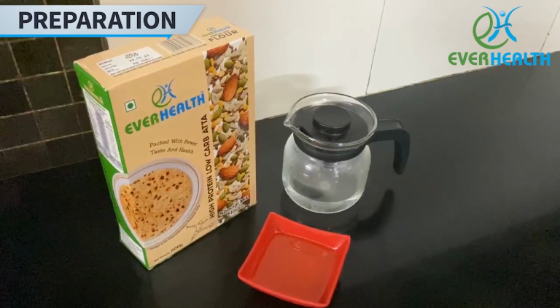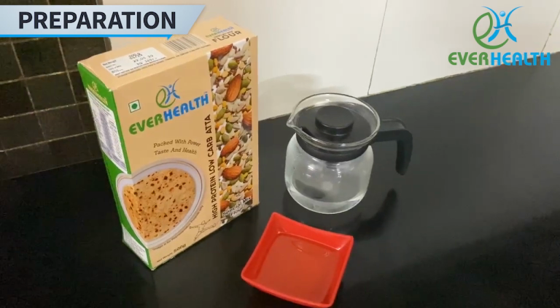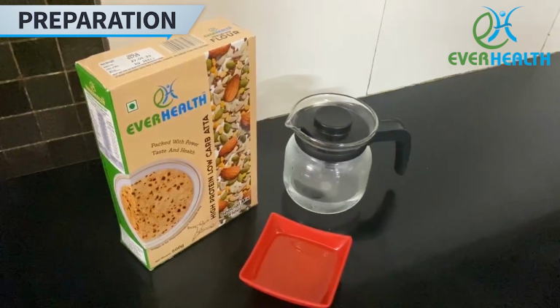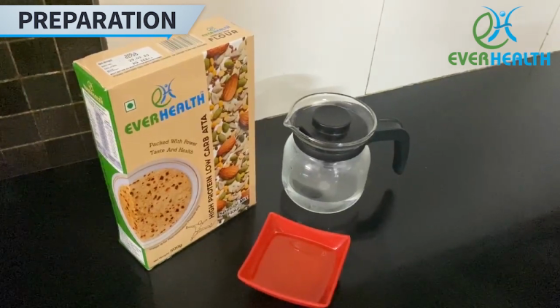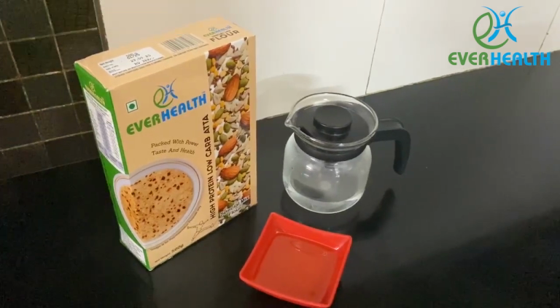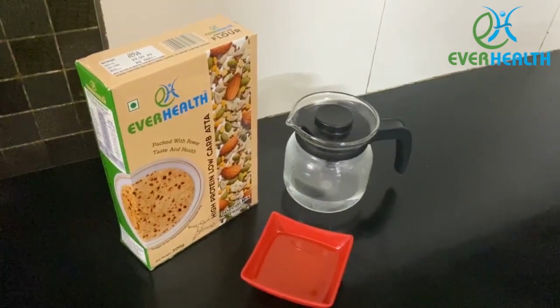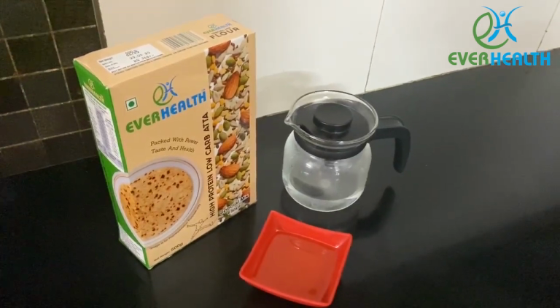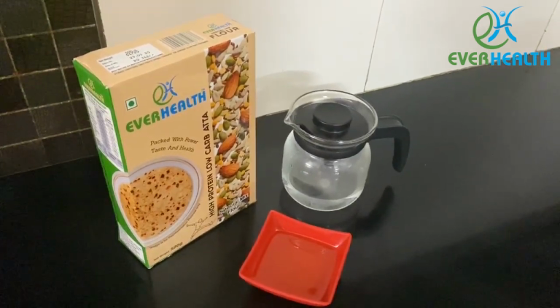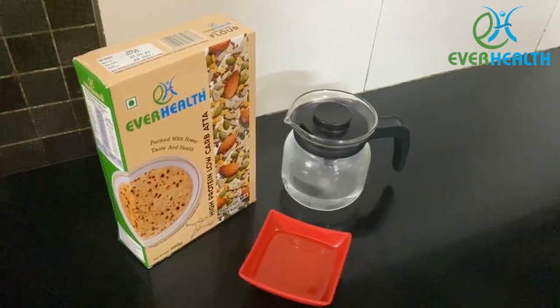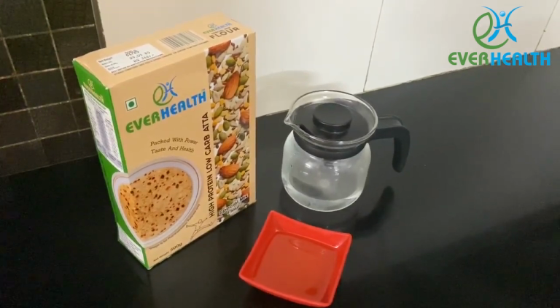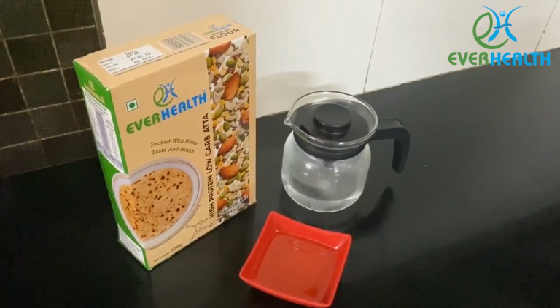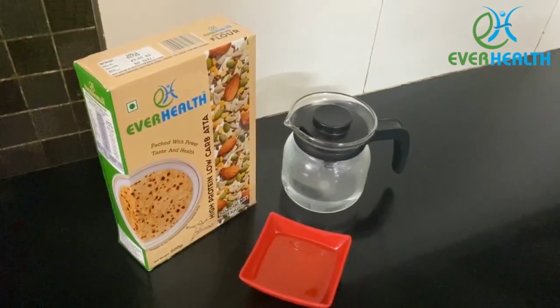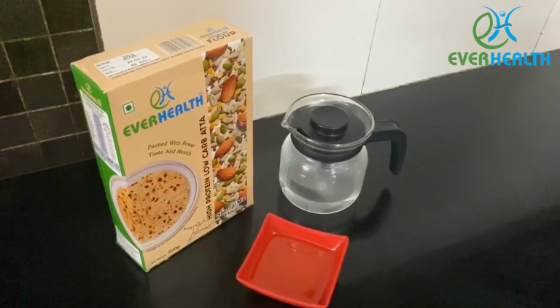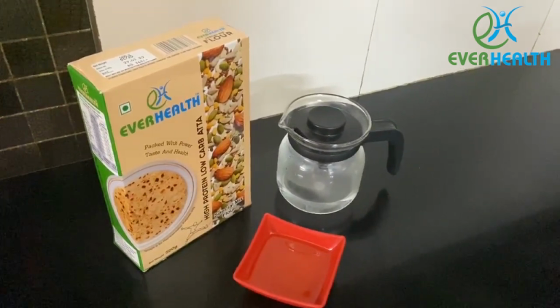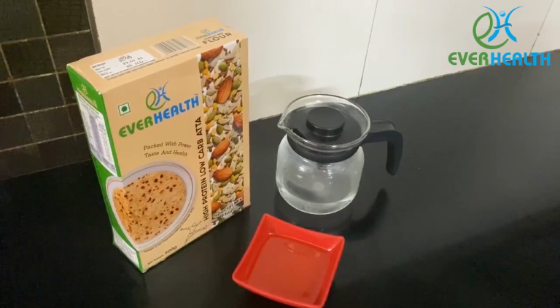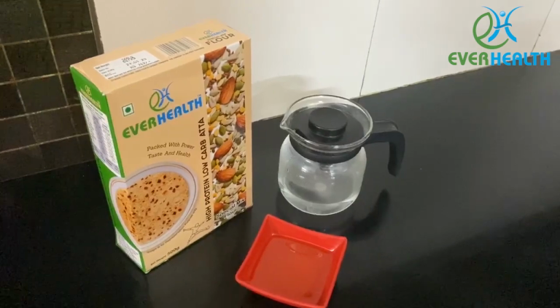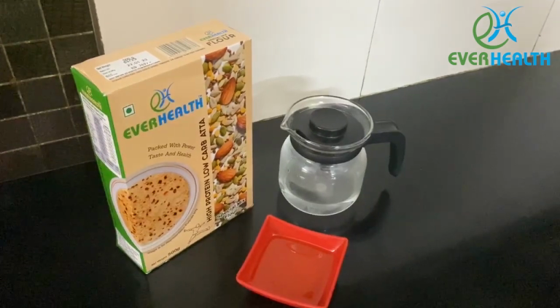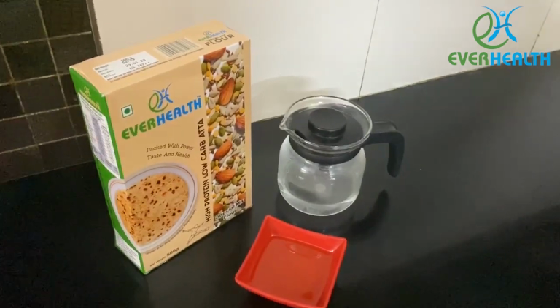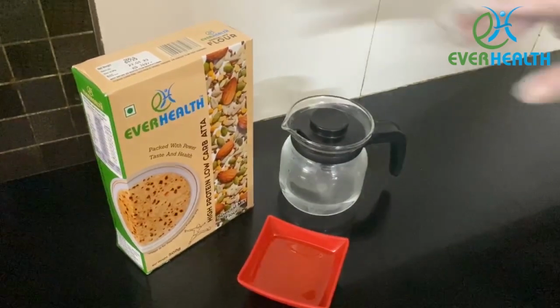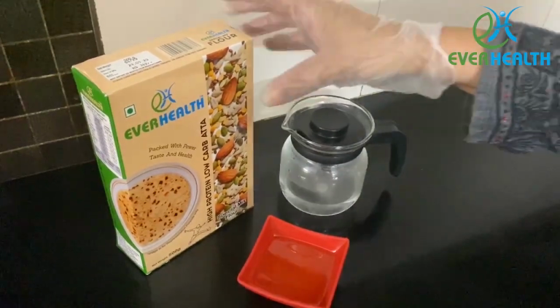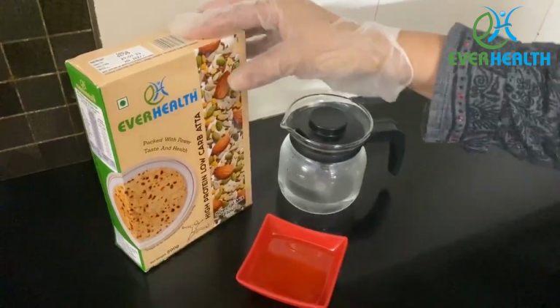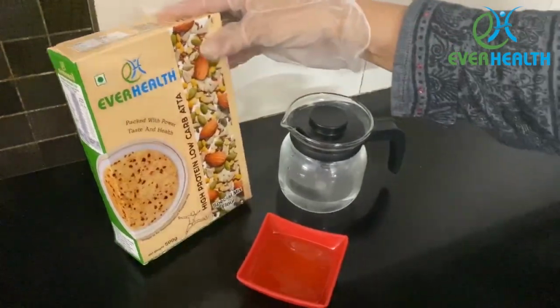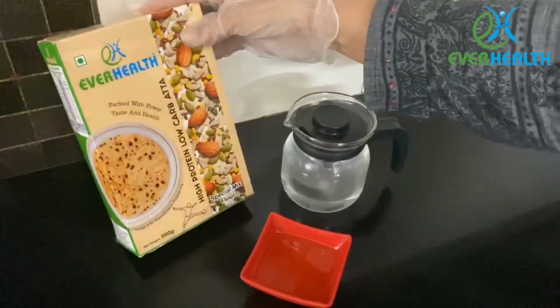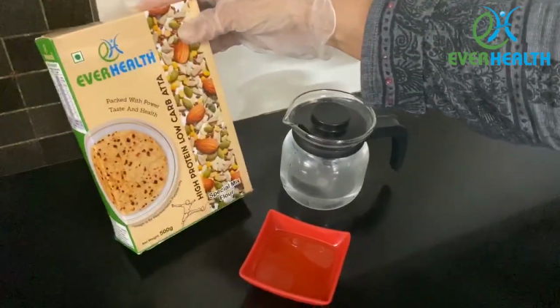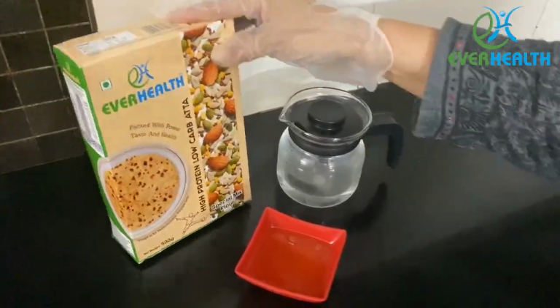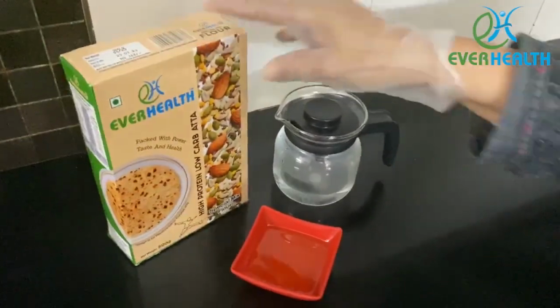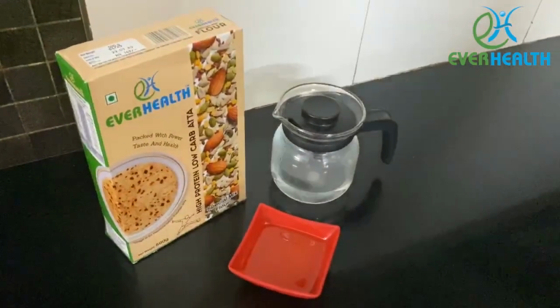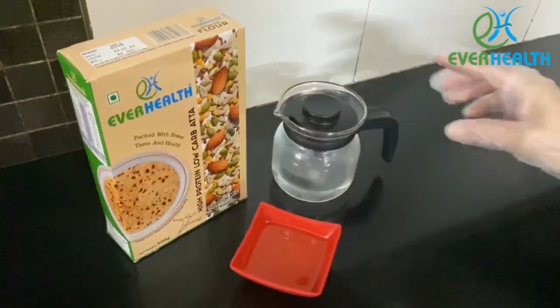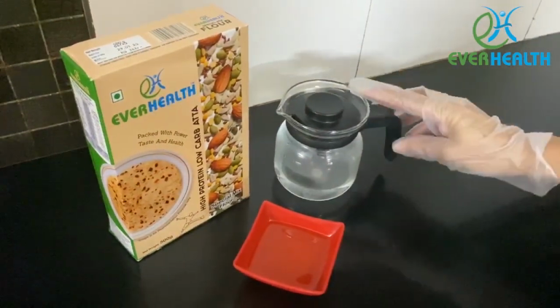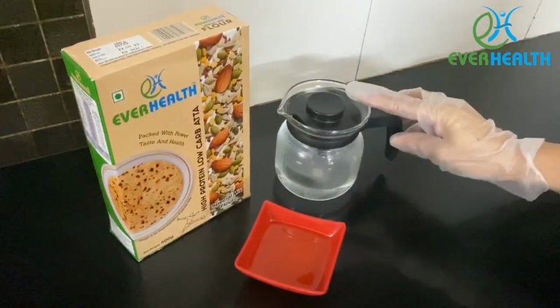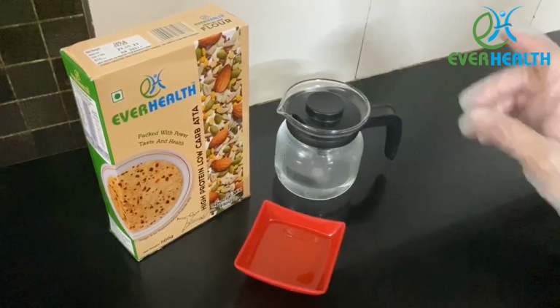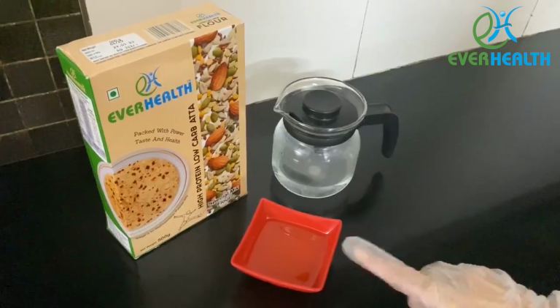Hi everyone! Today I will show you how to make a chapati, for which you will need our ever-healthy, high protein, low carb flour, lukewarm water, and some oil.